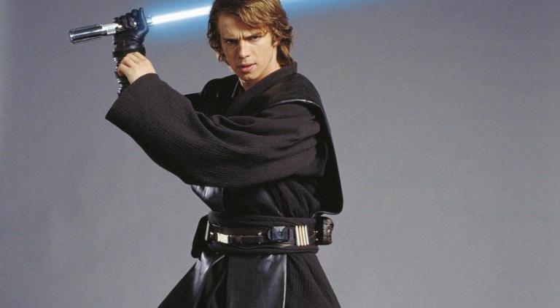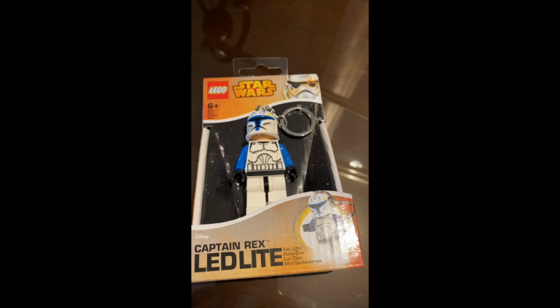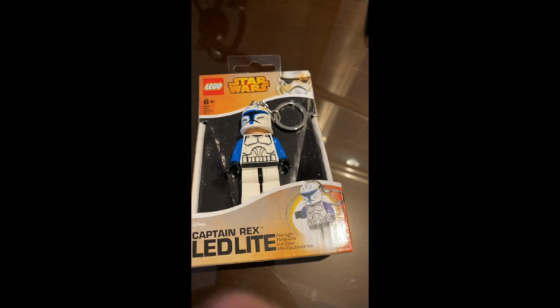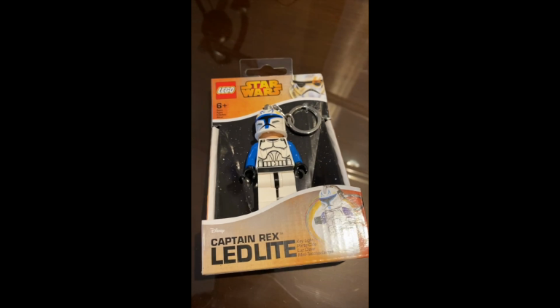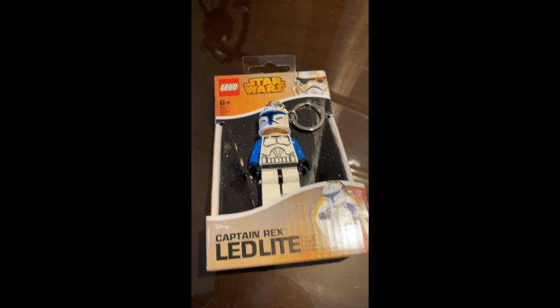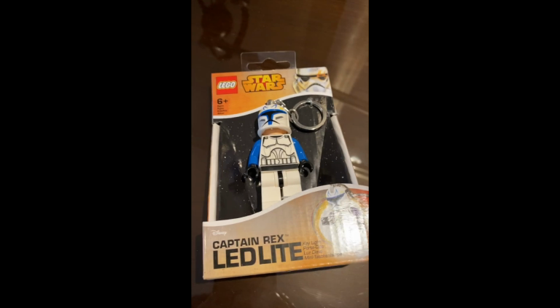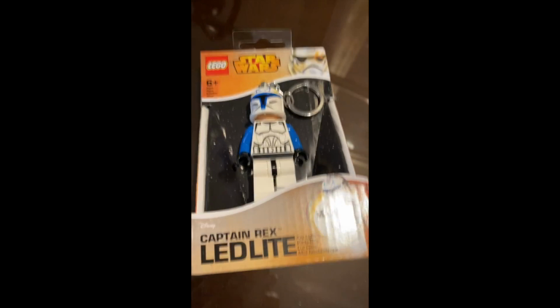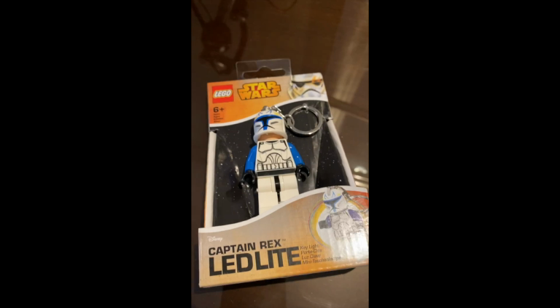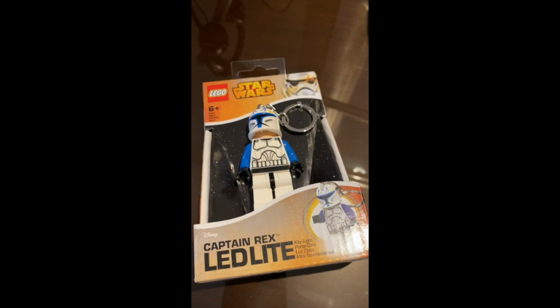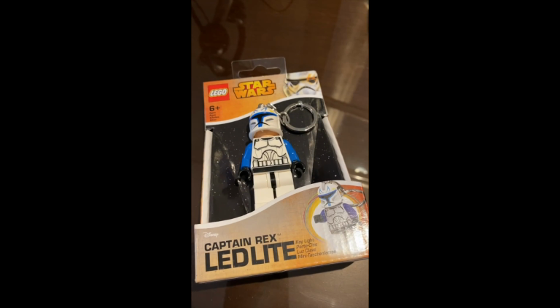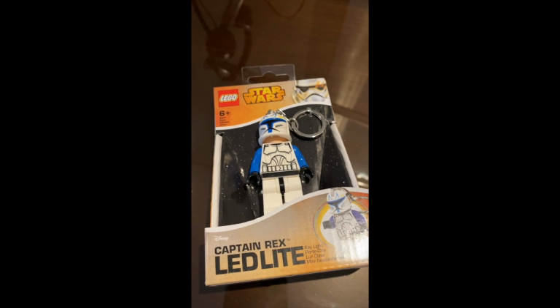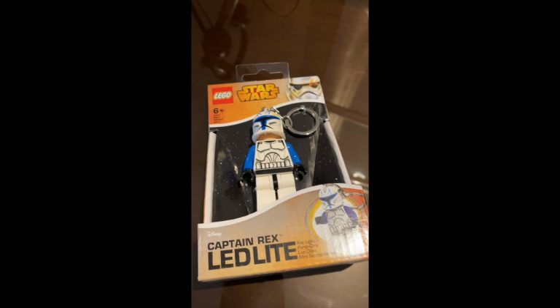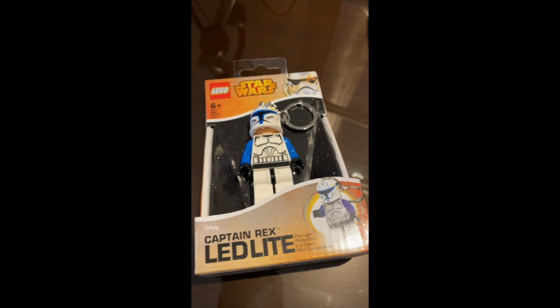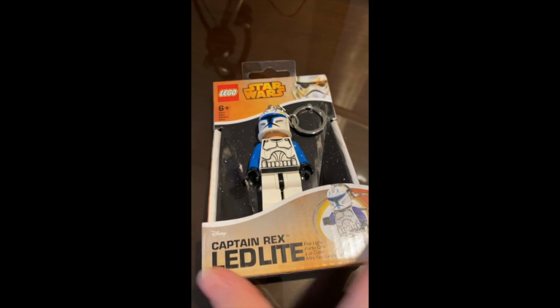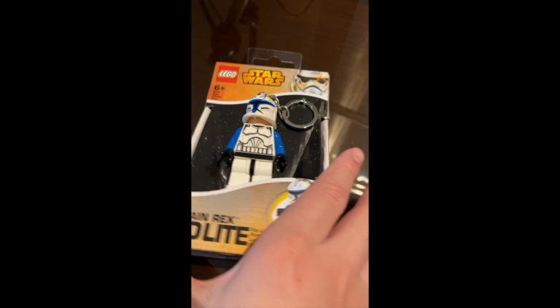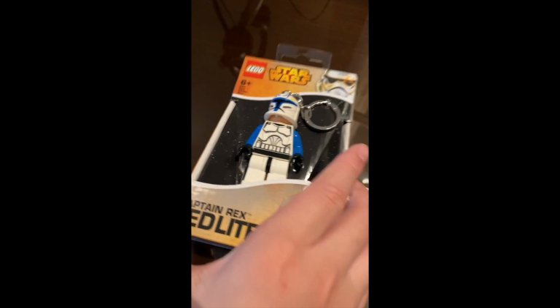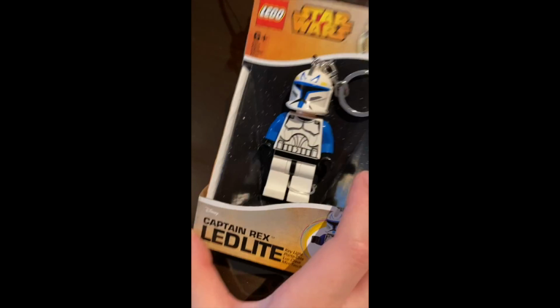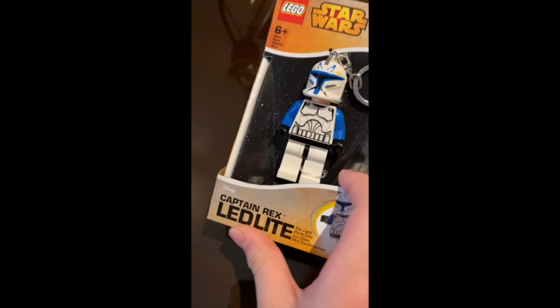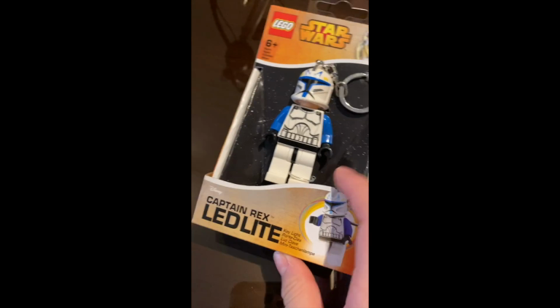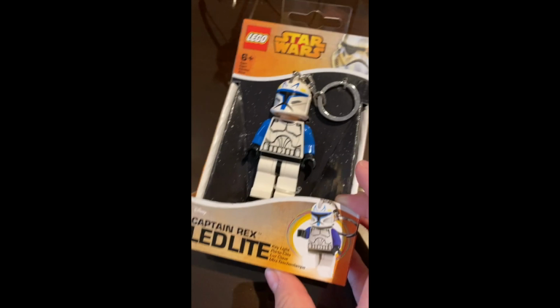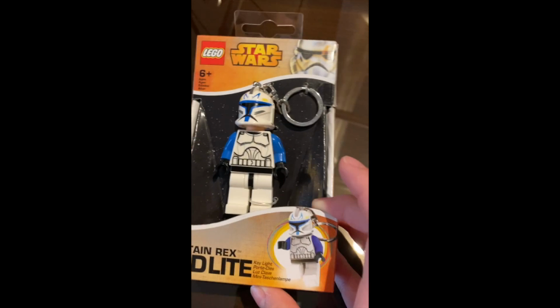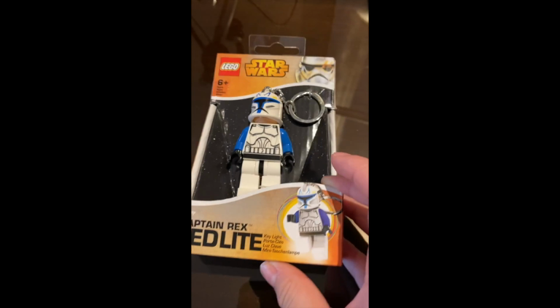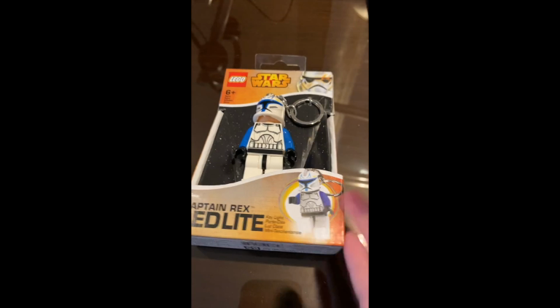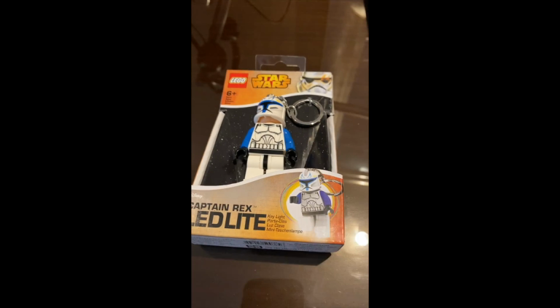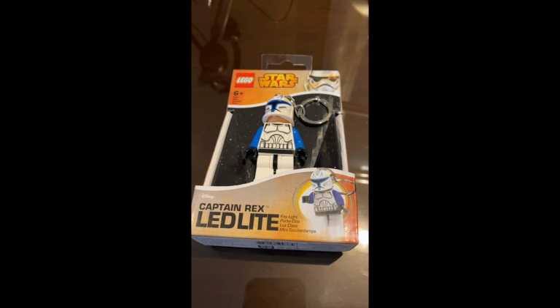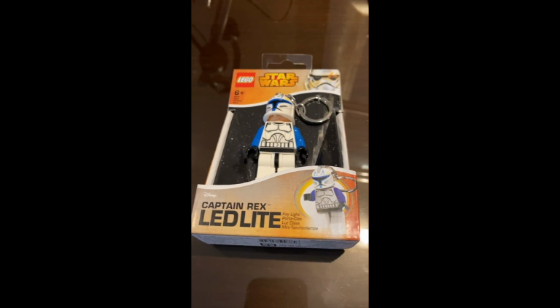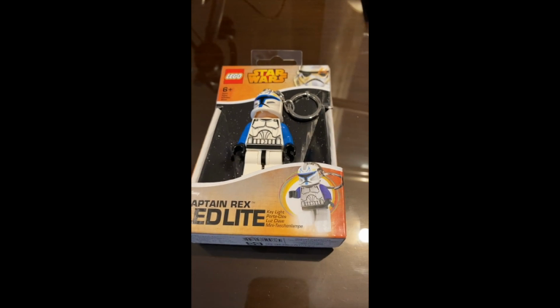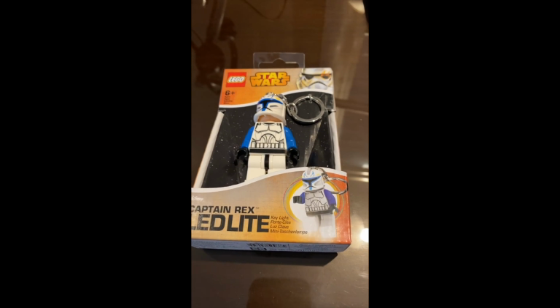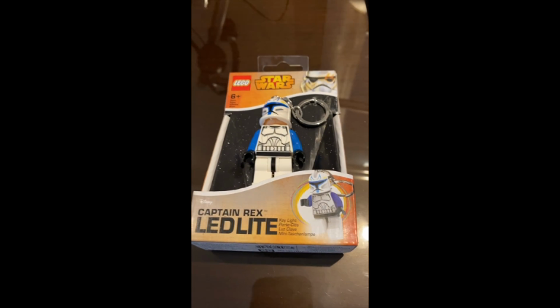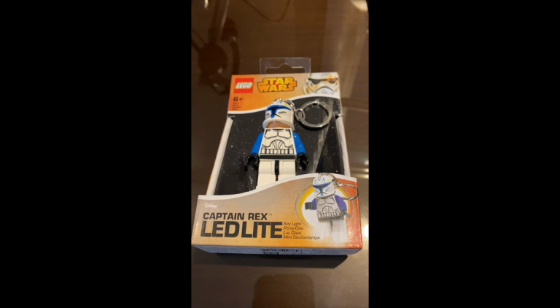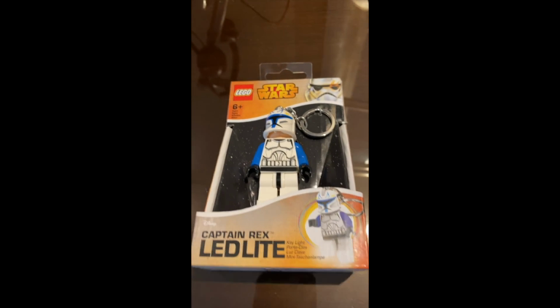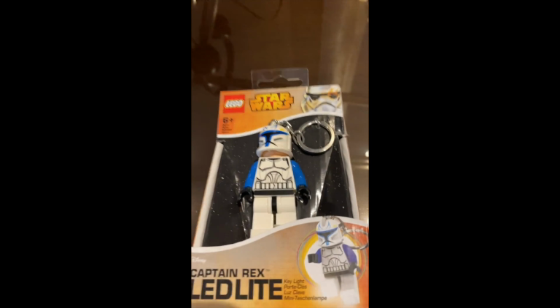Hello everybody! Welcome back to the channel and today we'll be opening up this Captain Rex LED light. So let's open it.